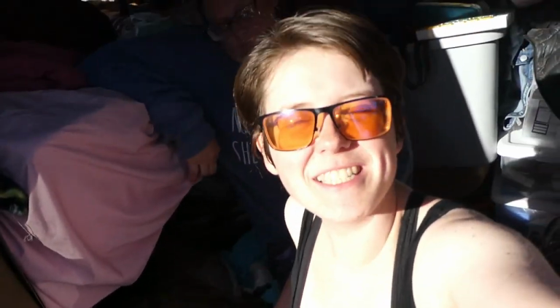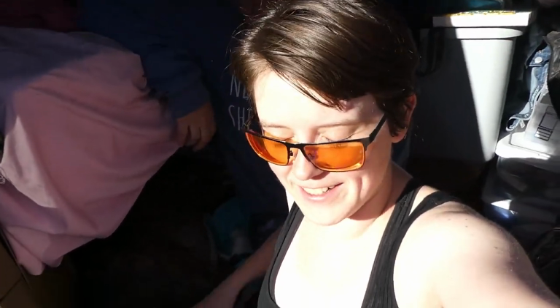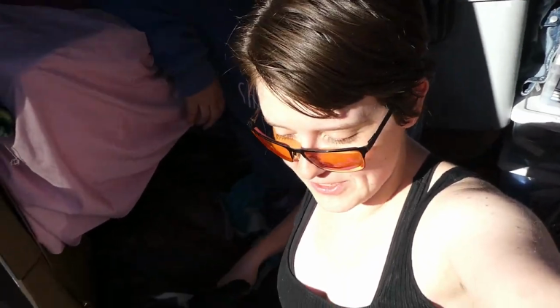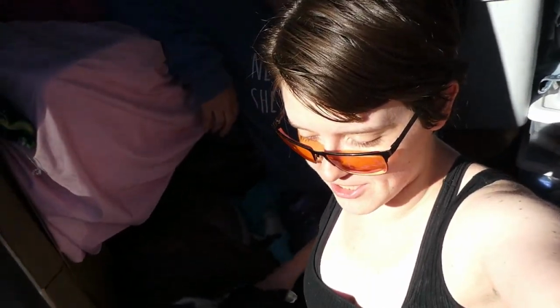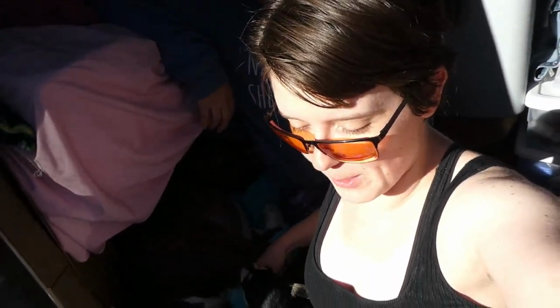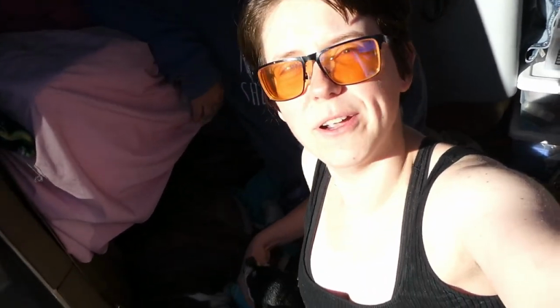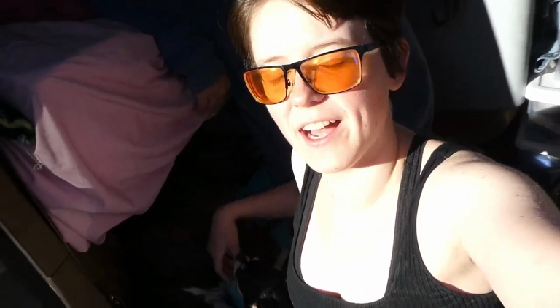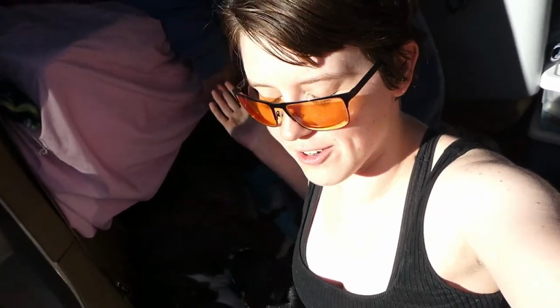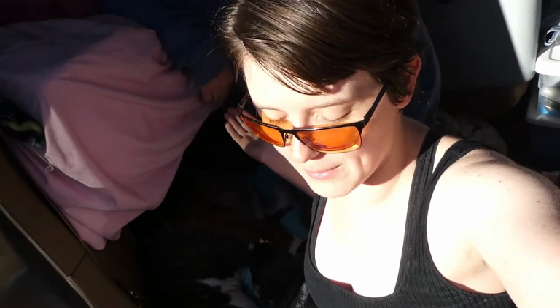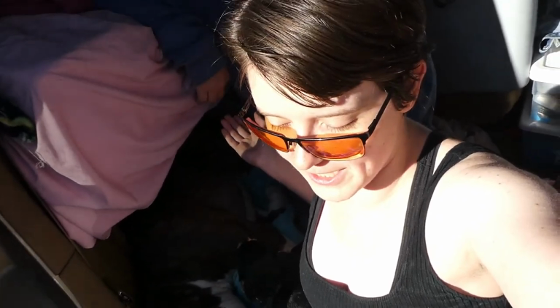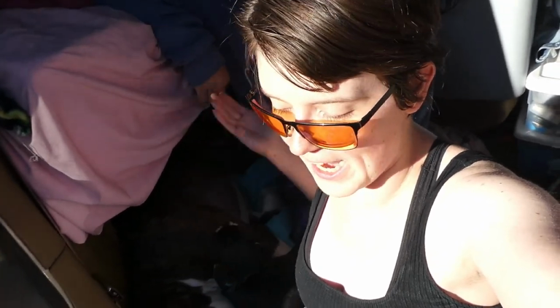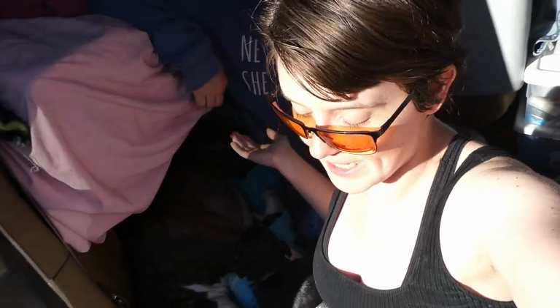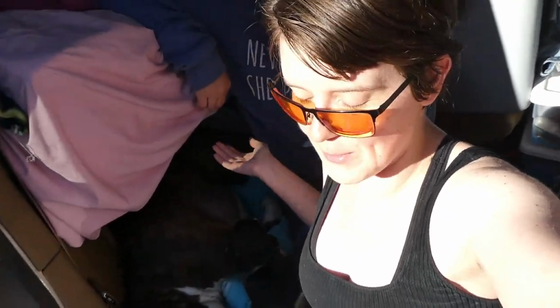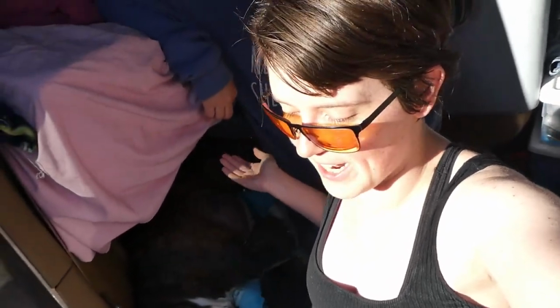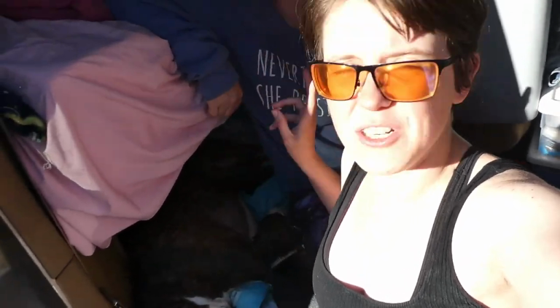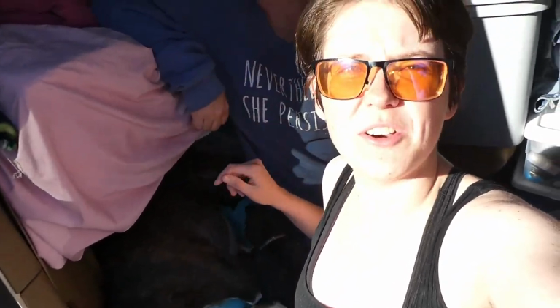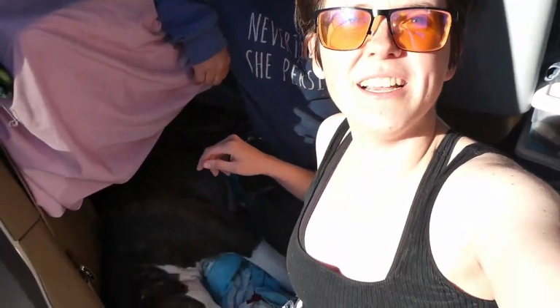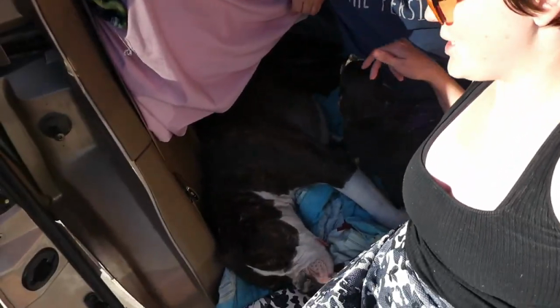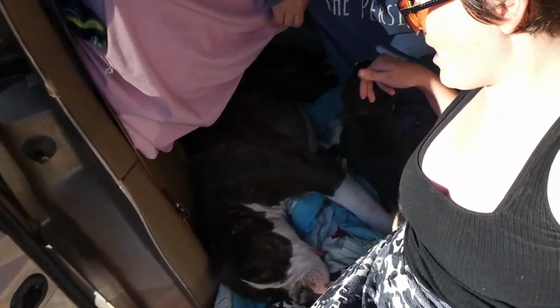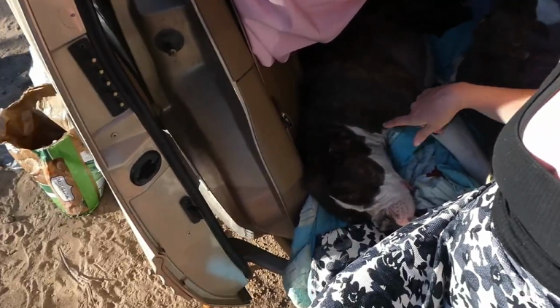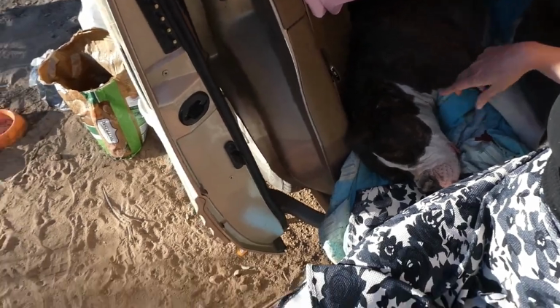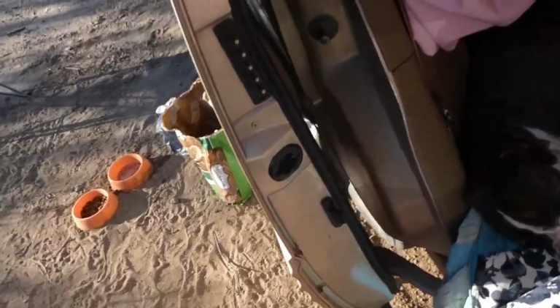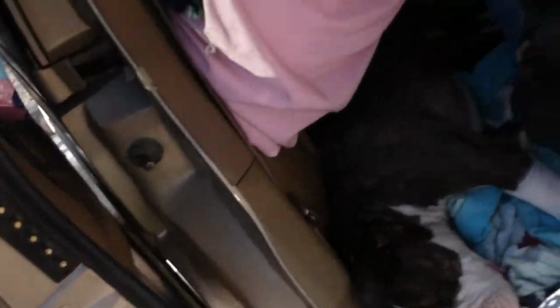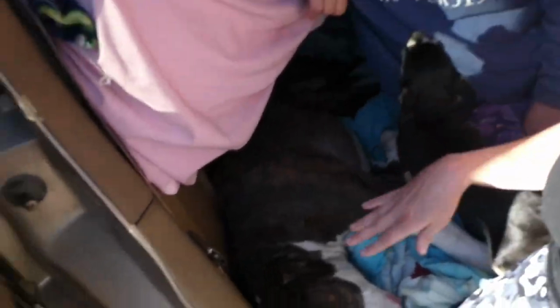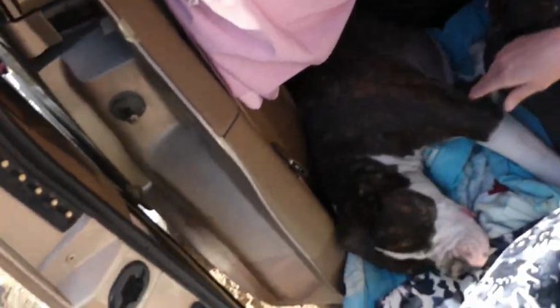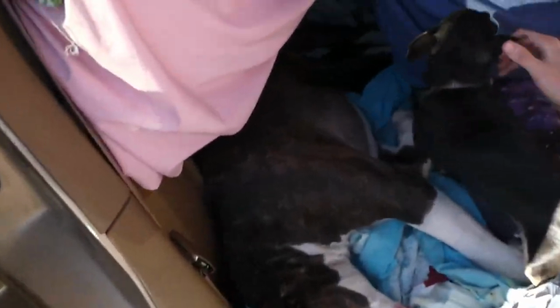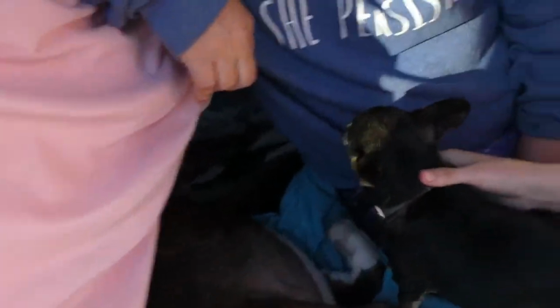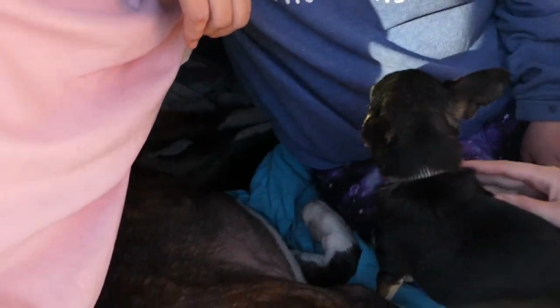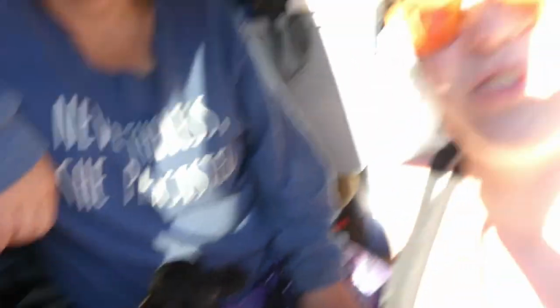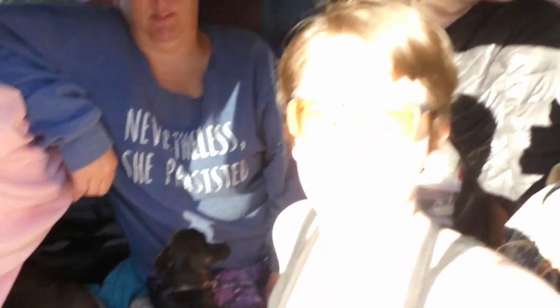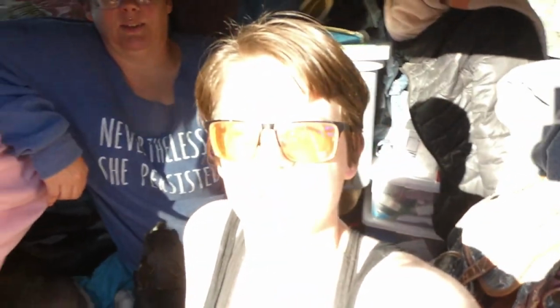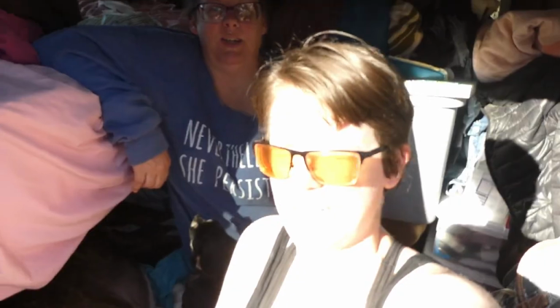We are going to do a video just talking about how we have converted our minivan and how we live in our minivan. Two adults and two dogs — one big dog, one tiny dog. This is Lily and this is Babu. We're just going to go over the van and a bunch of other stuff.